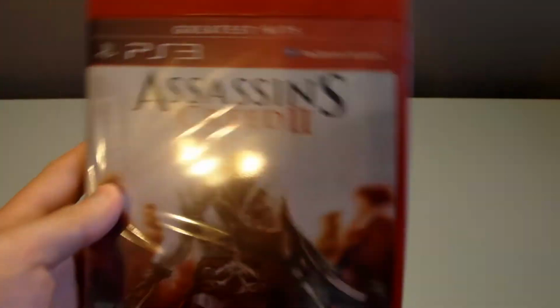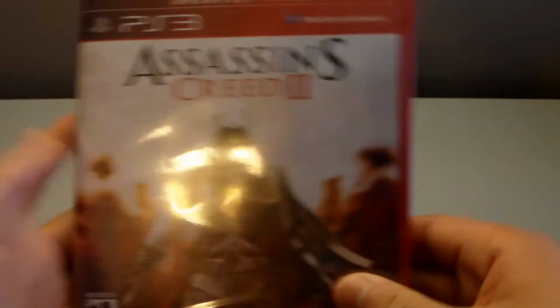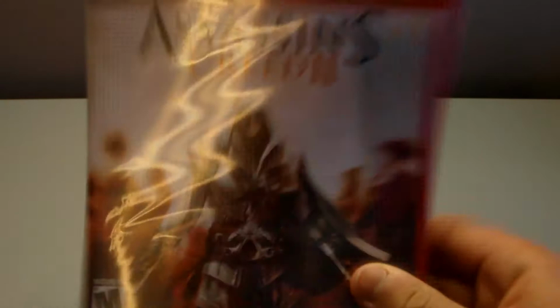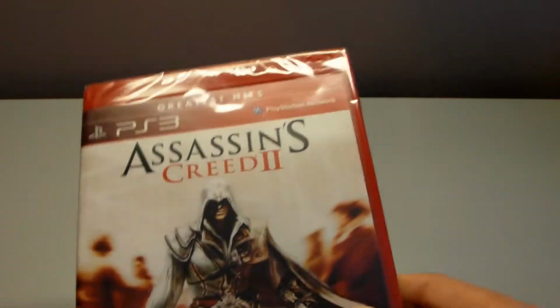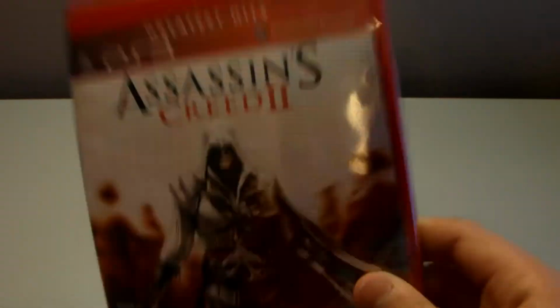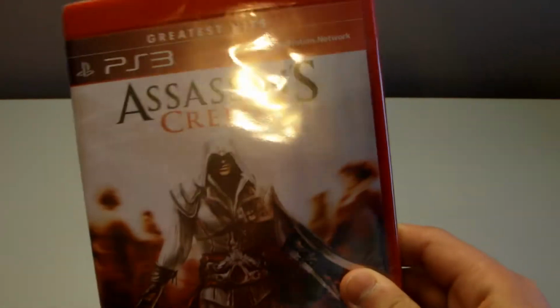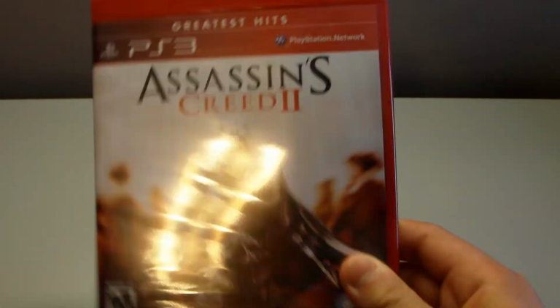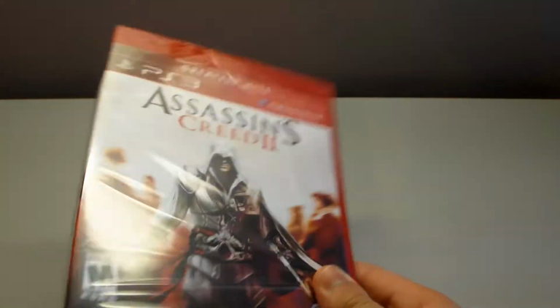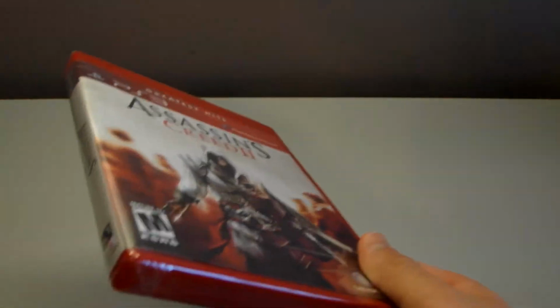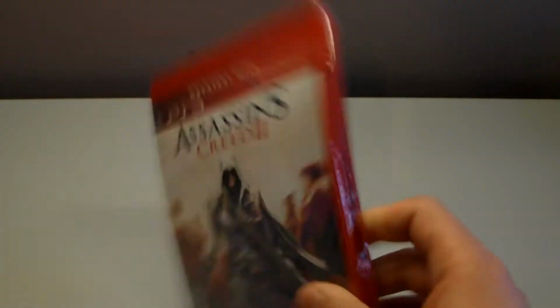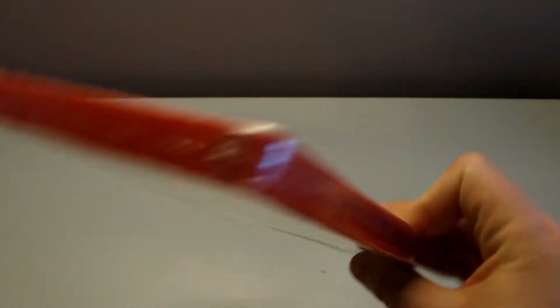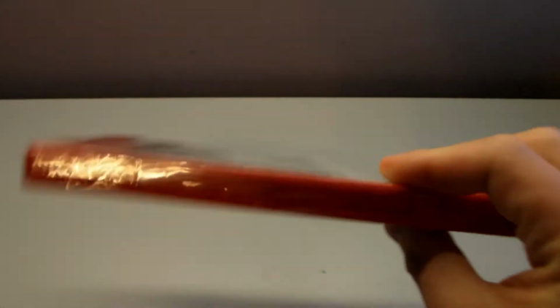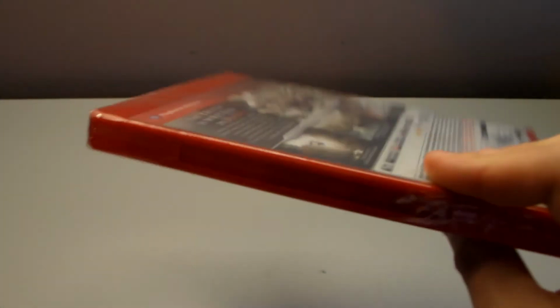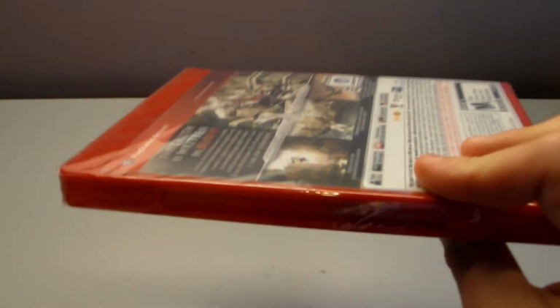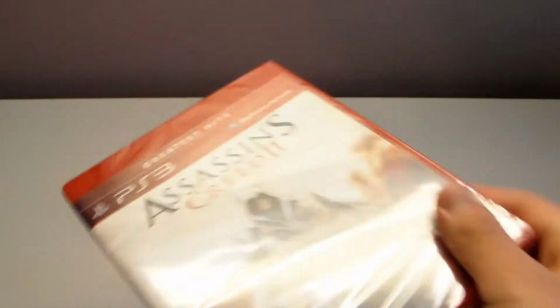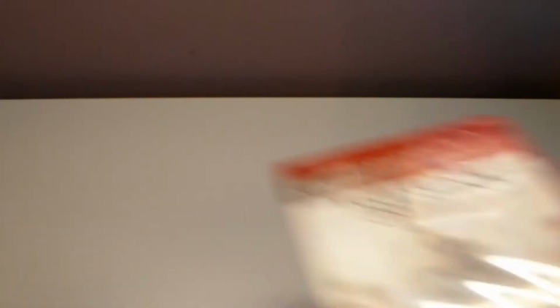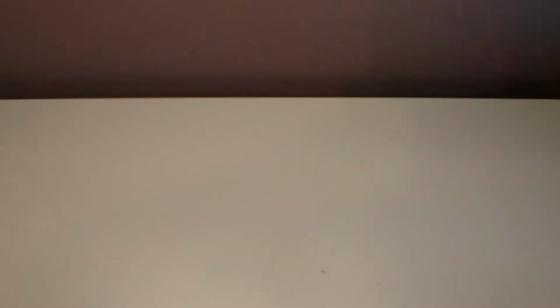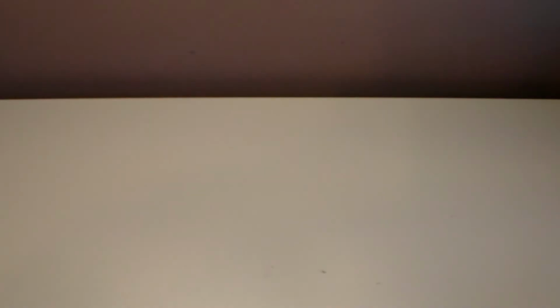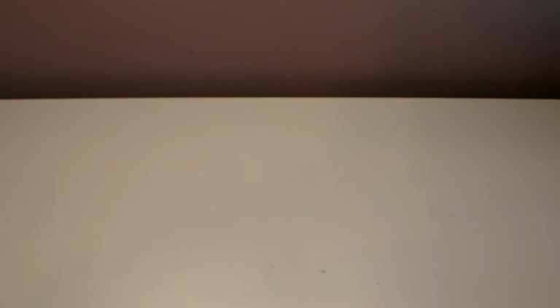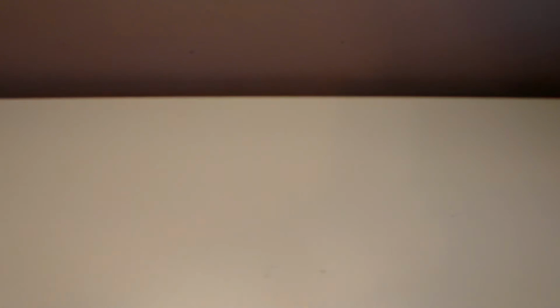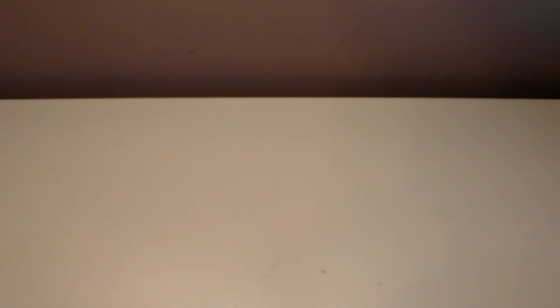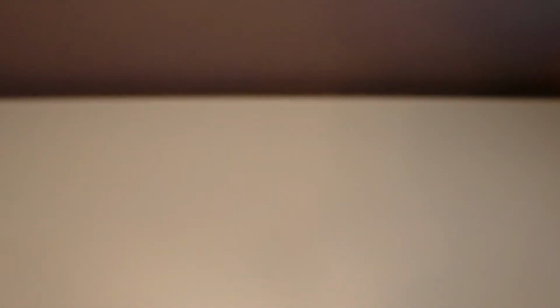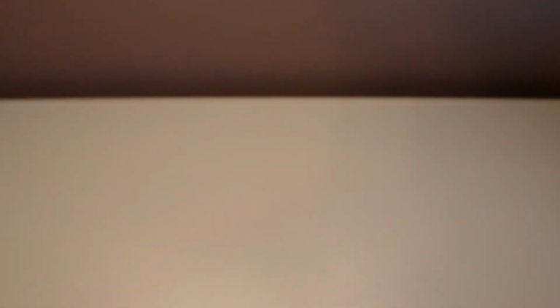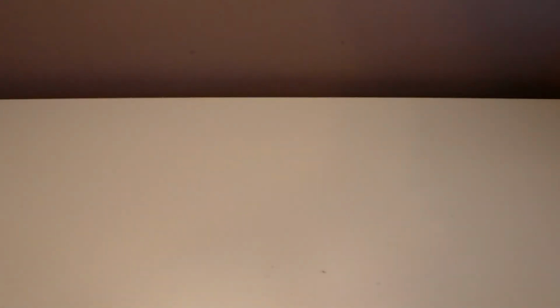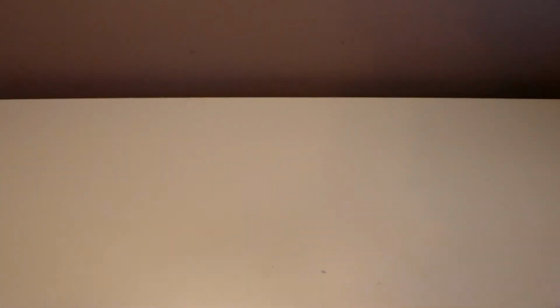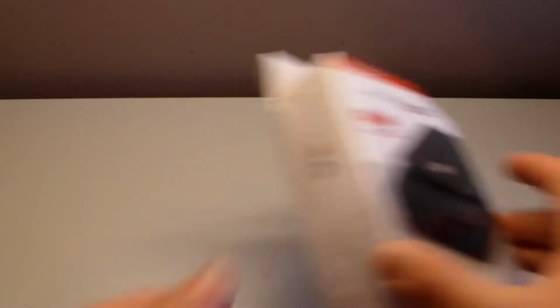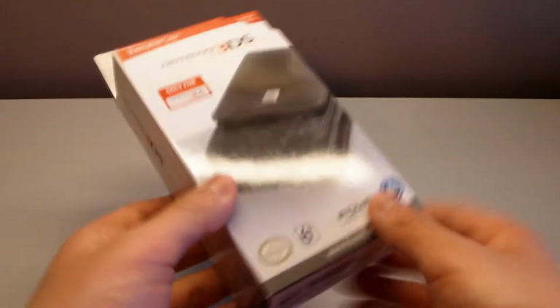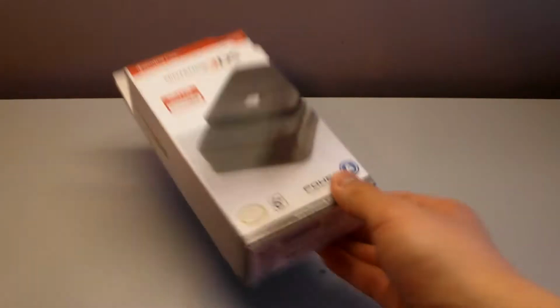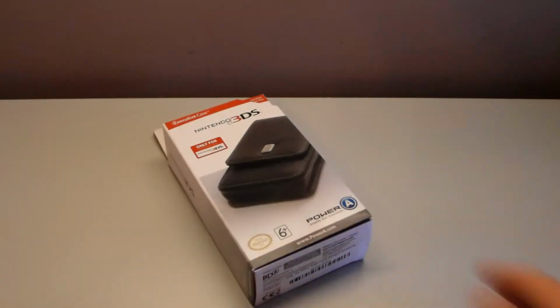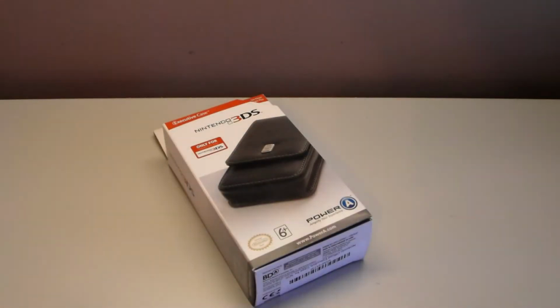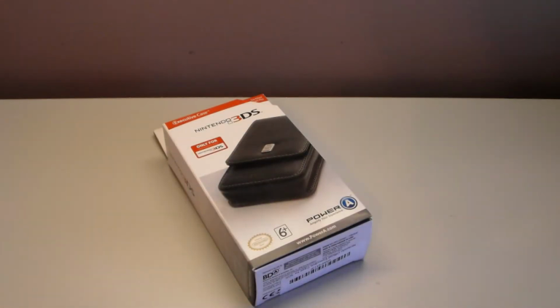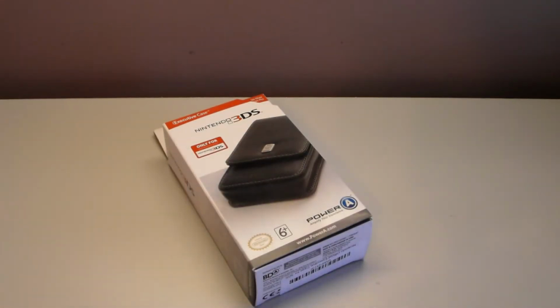So if you want to check out the unboxing video for that game, head on to my channel and watch the video — I'll greatly appreciate it. So here is the 3DS executive case.